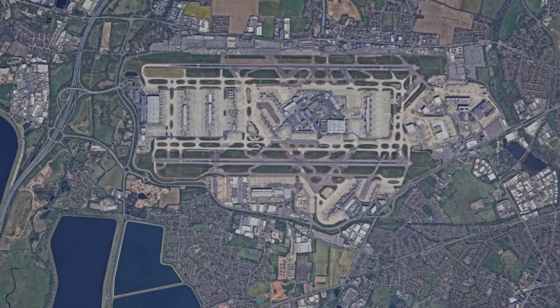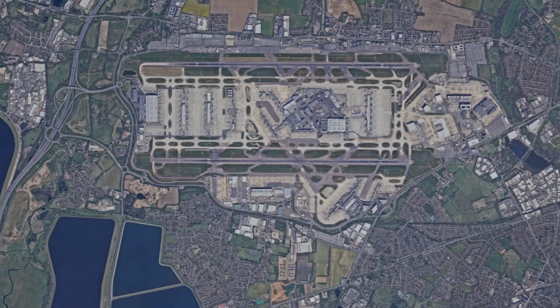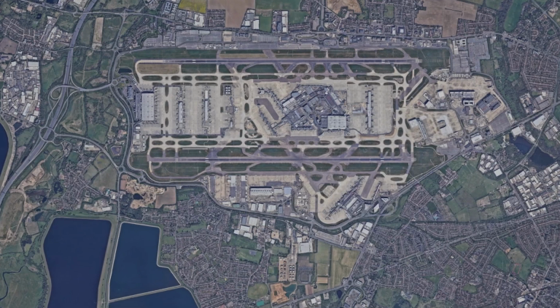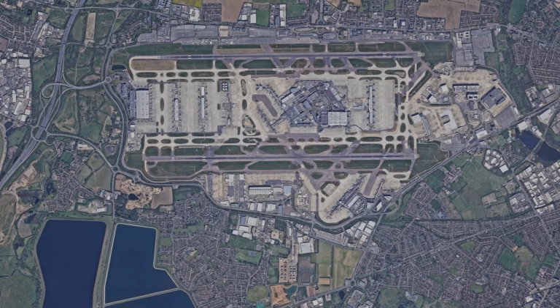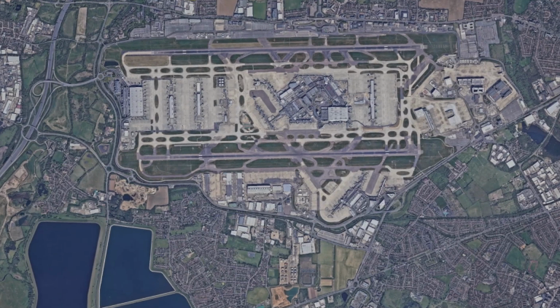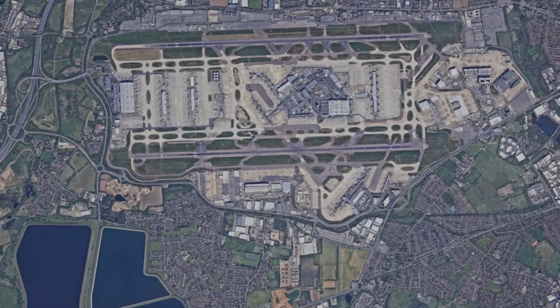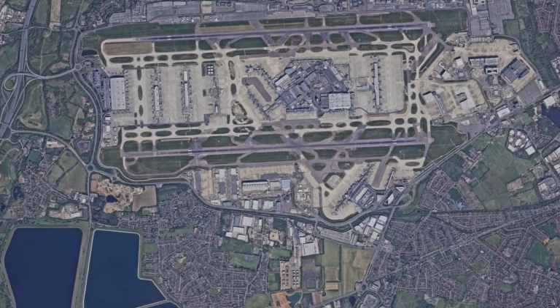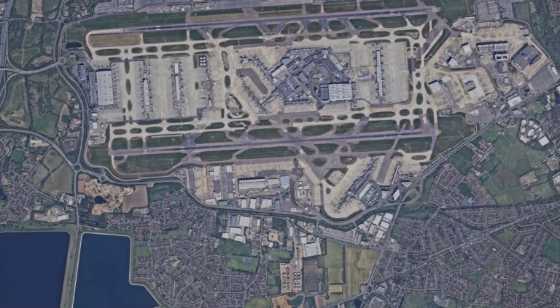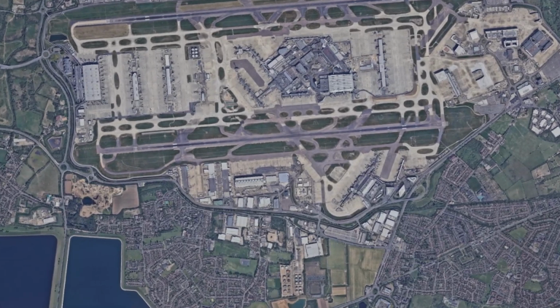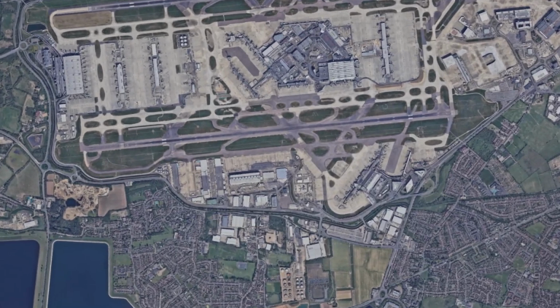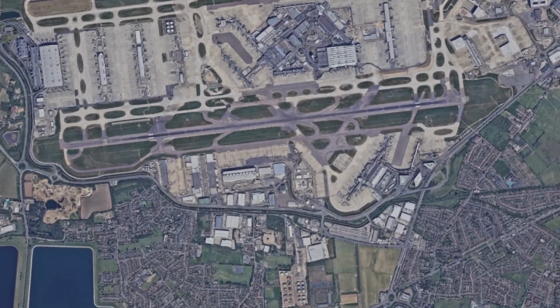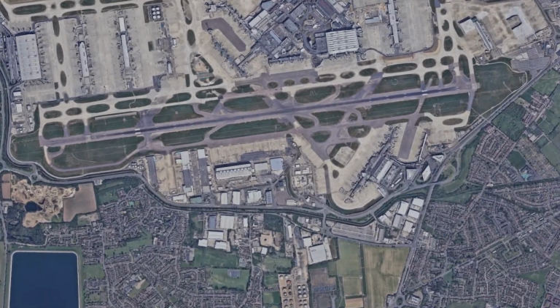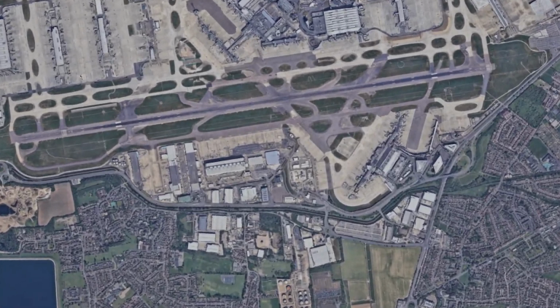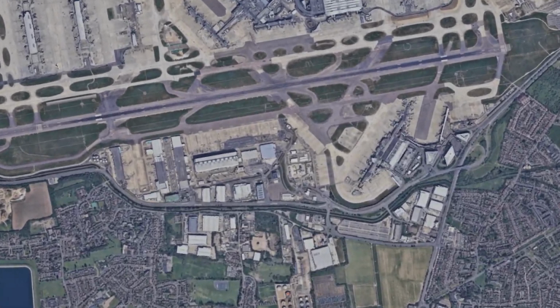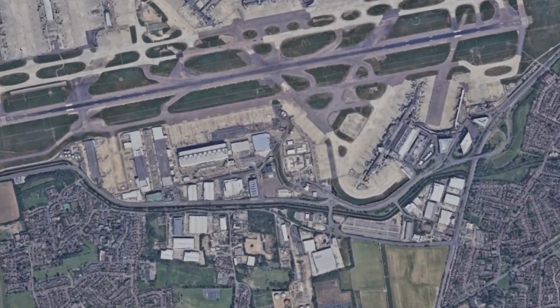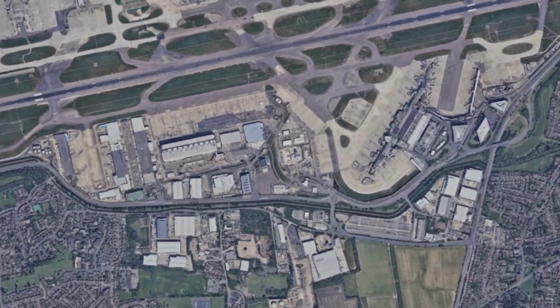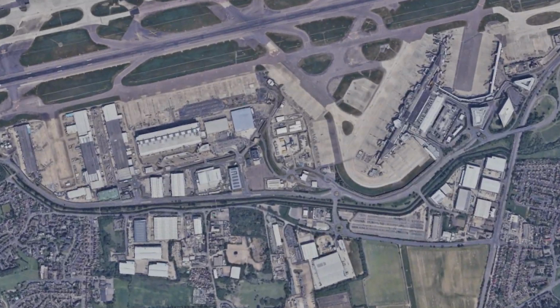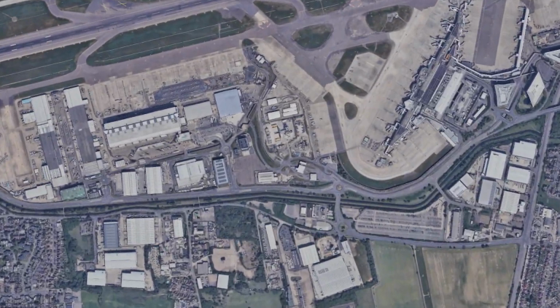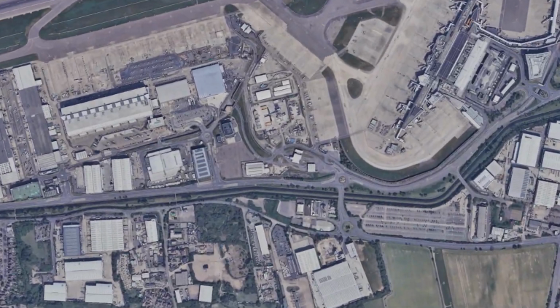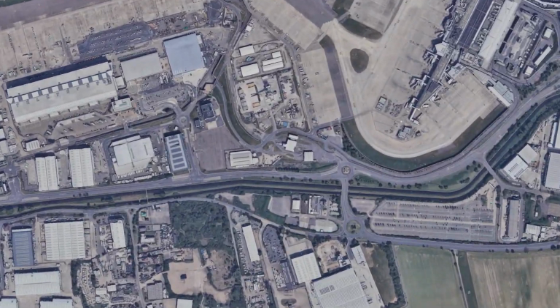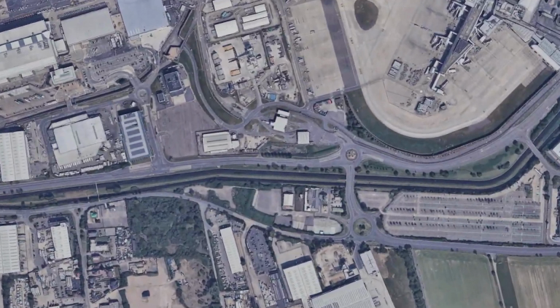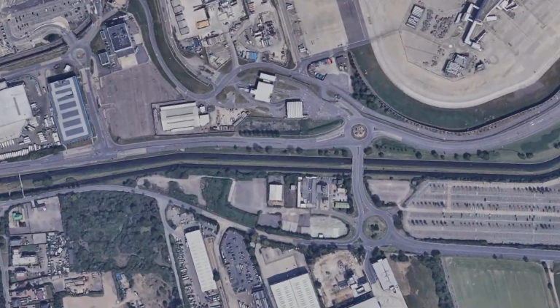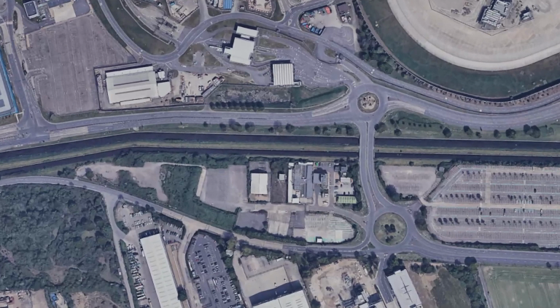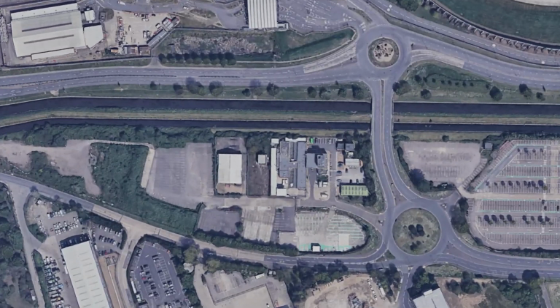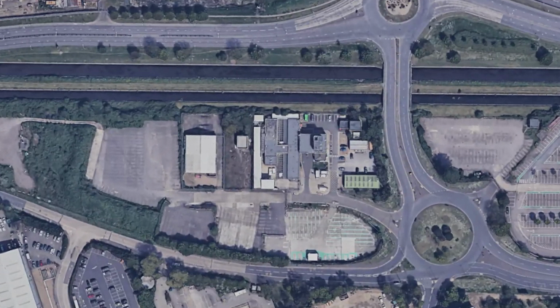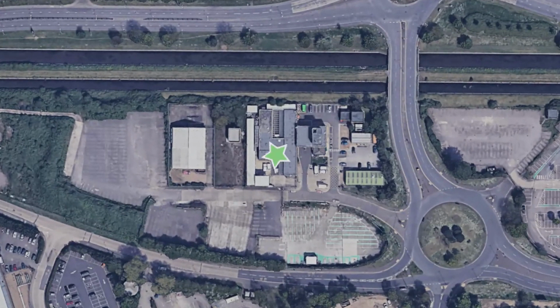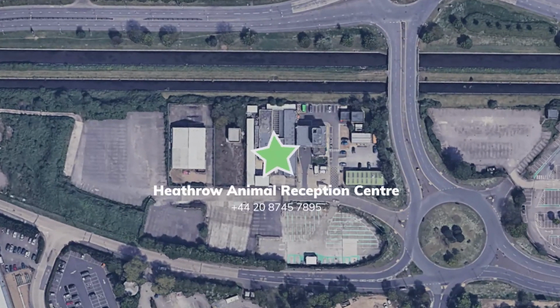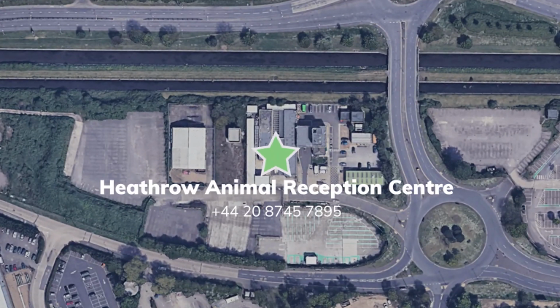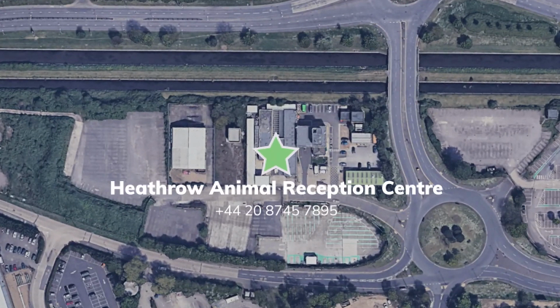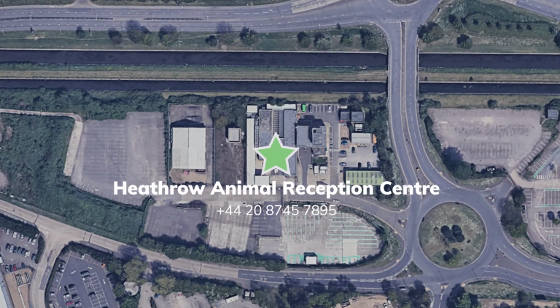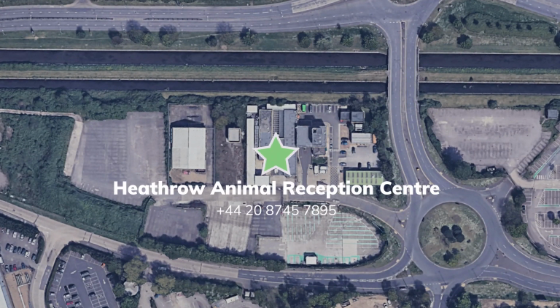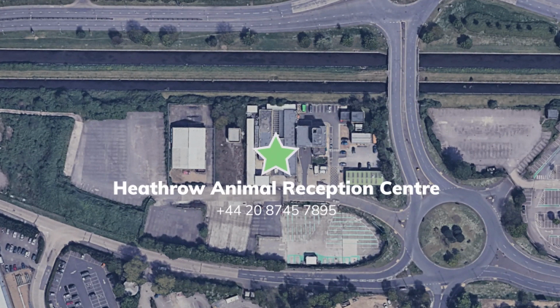The reception center is located on the south side of Heathrow amongst the air cargo buildings, just down from passenger terminal 4.